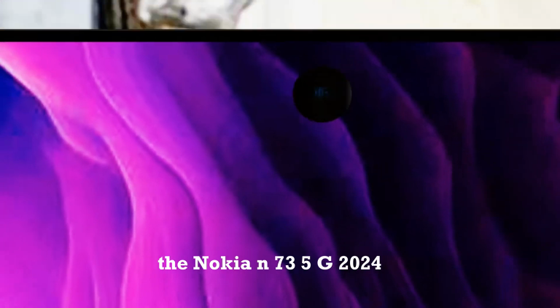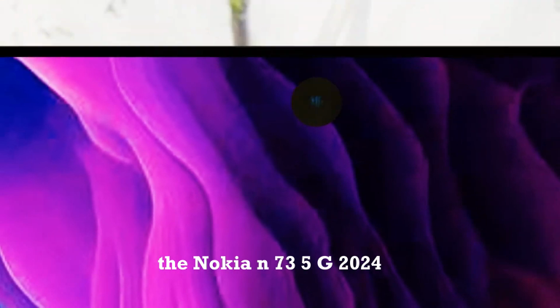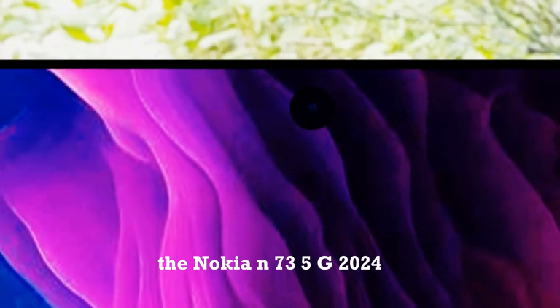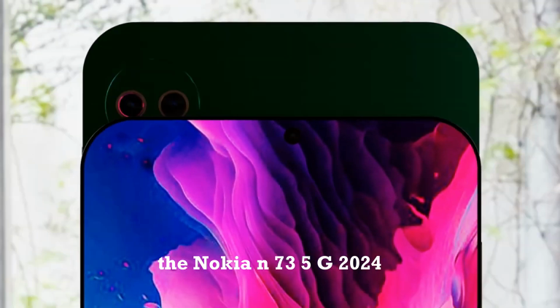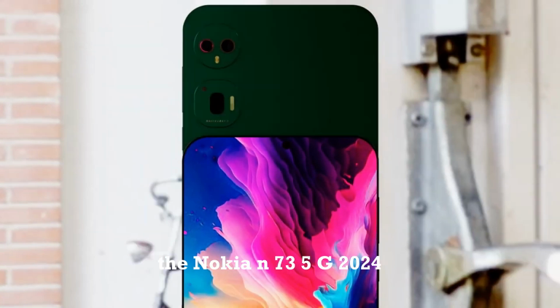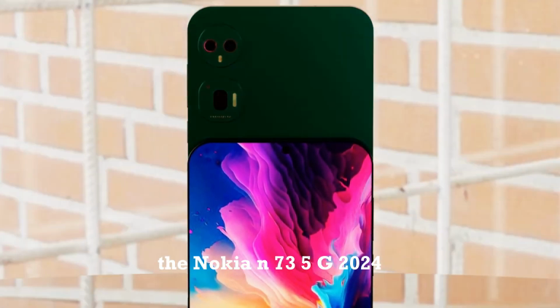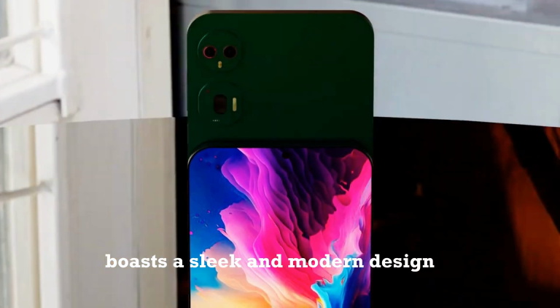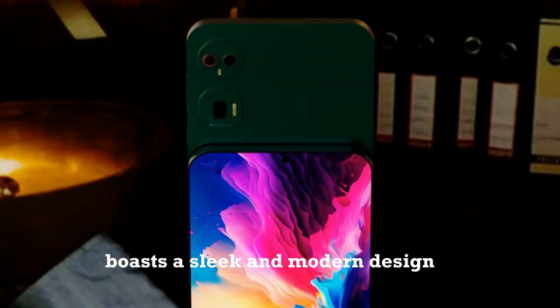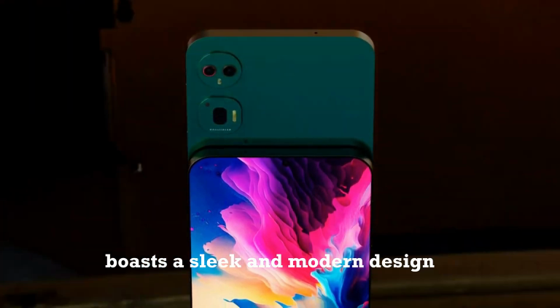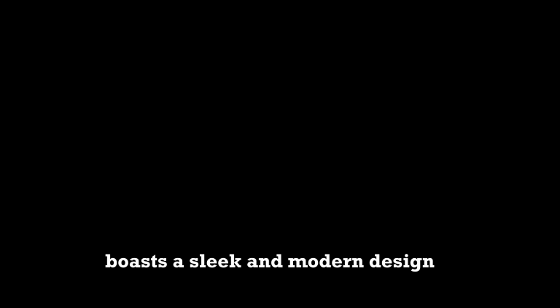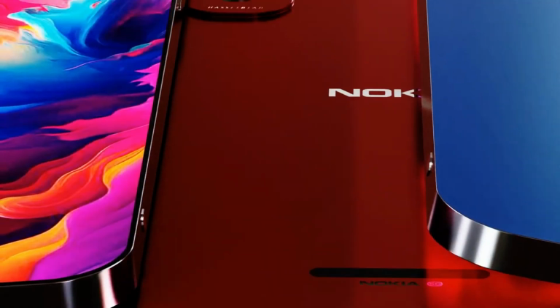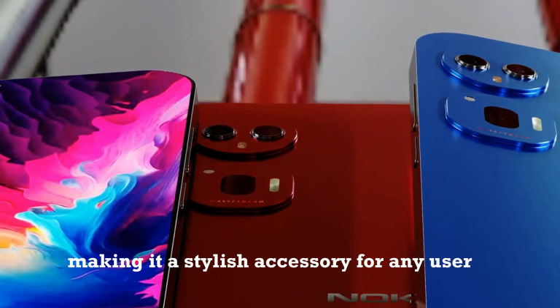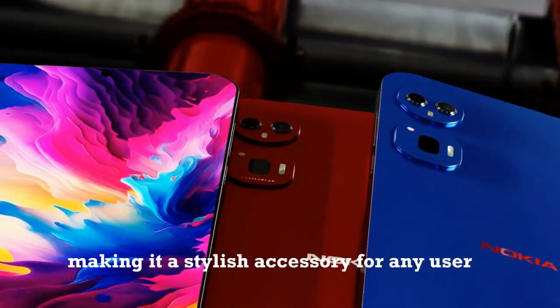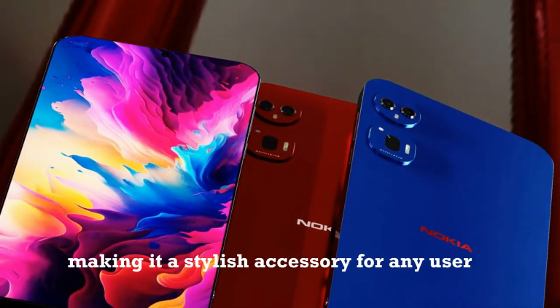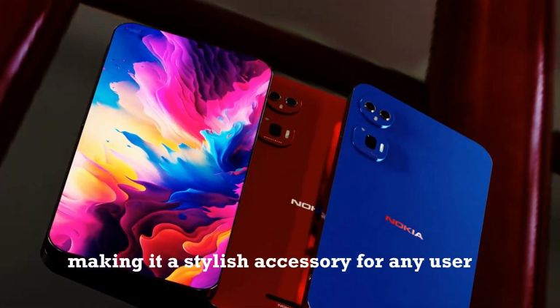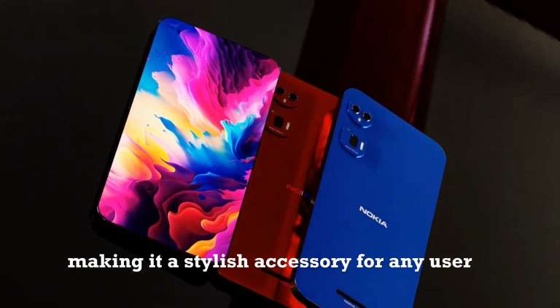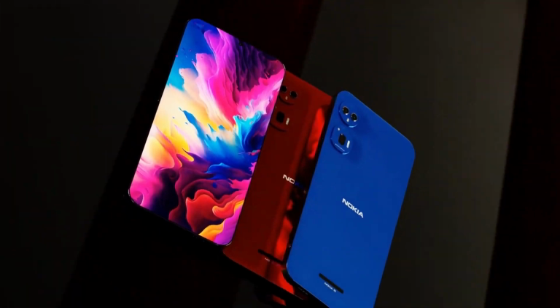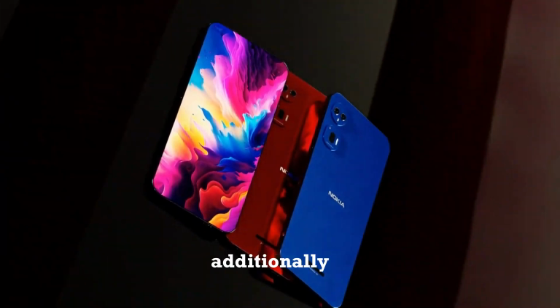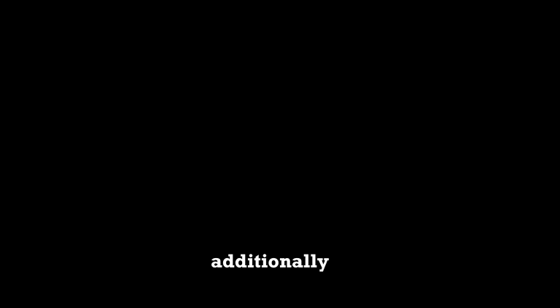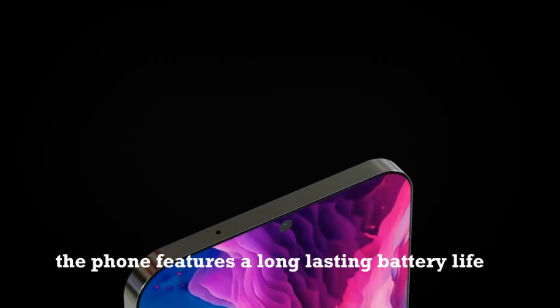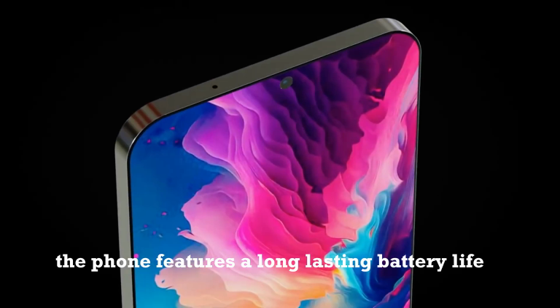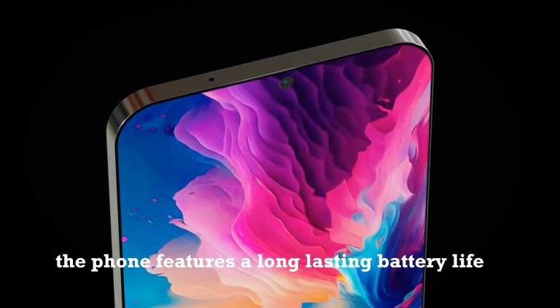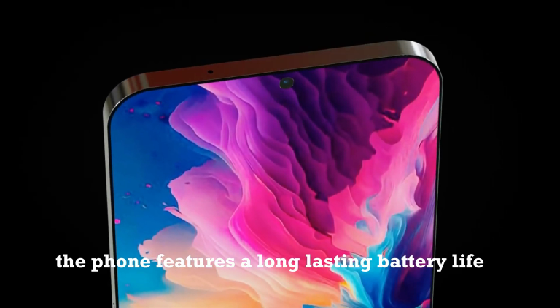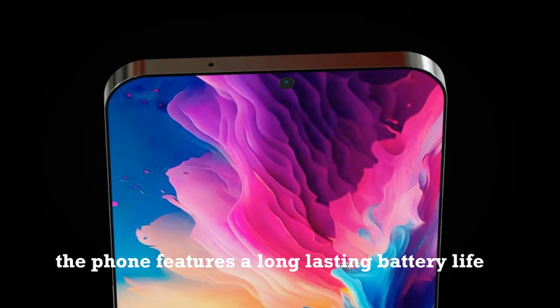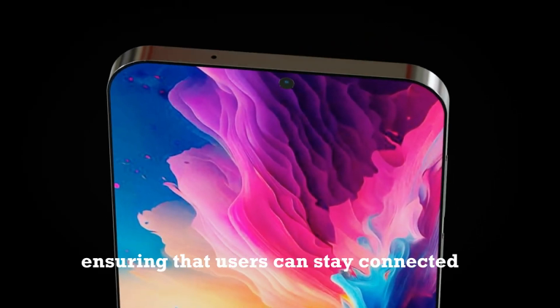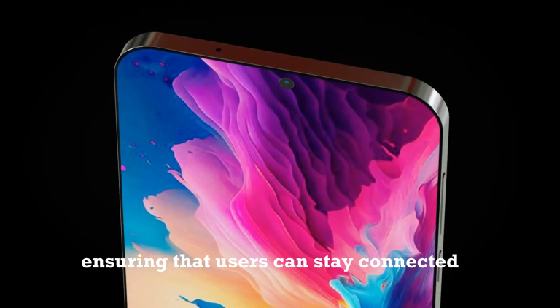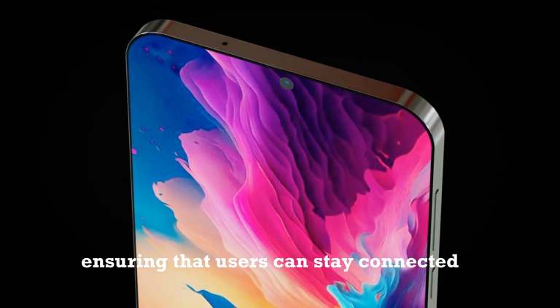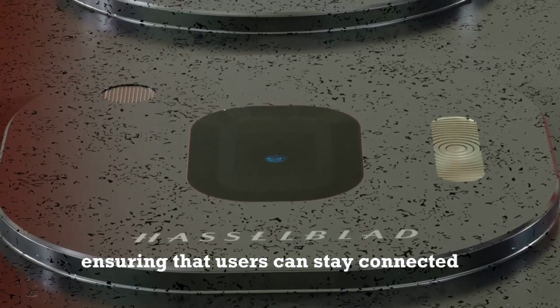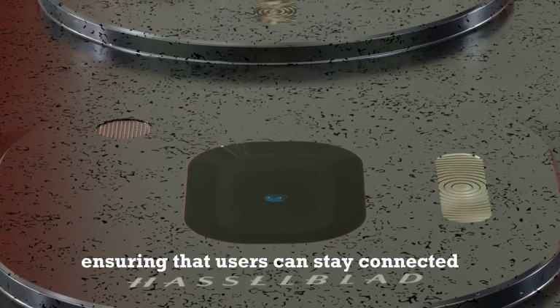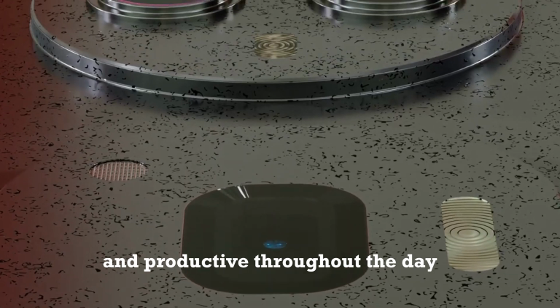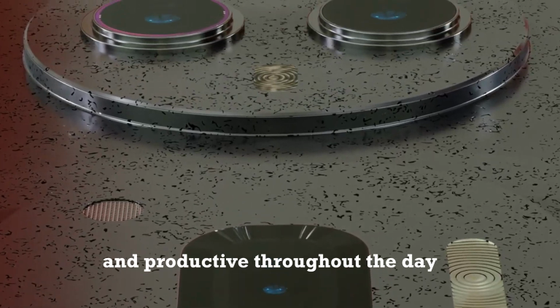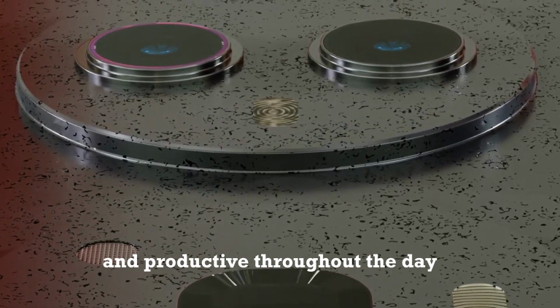The Nokia N735G 2024 boasts a sleek and modern design, making it a stylish accessory for any user. Additionally, the phone features a long-lasting battery life, ensuring that users can stay connected and productive throughout the day.